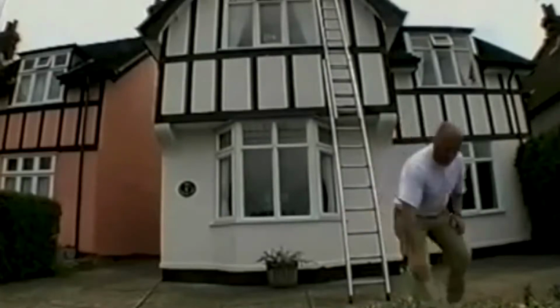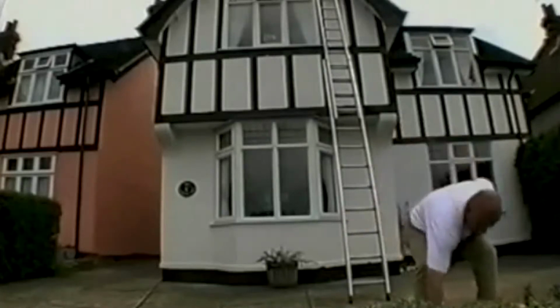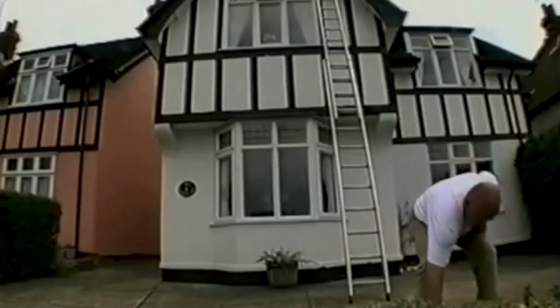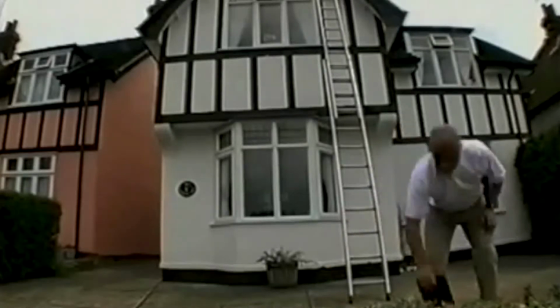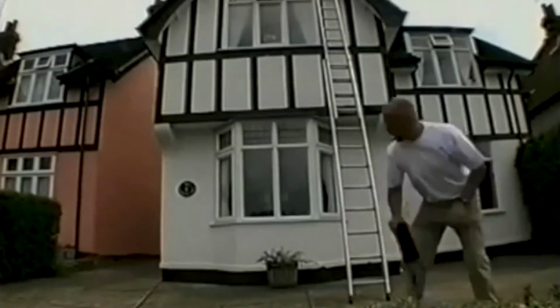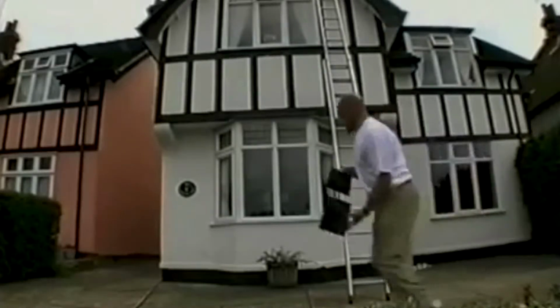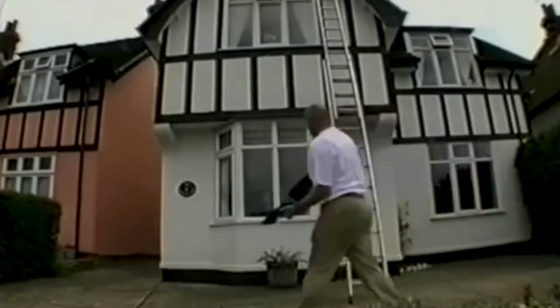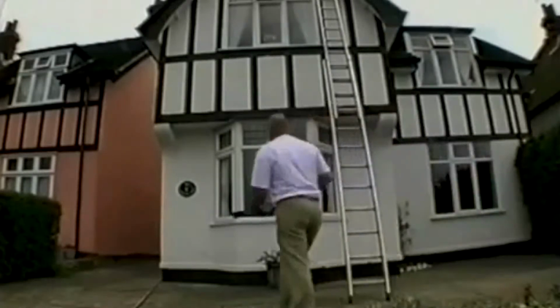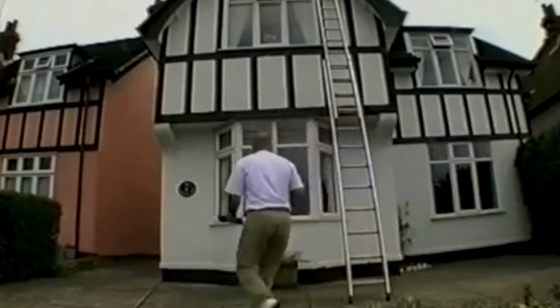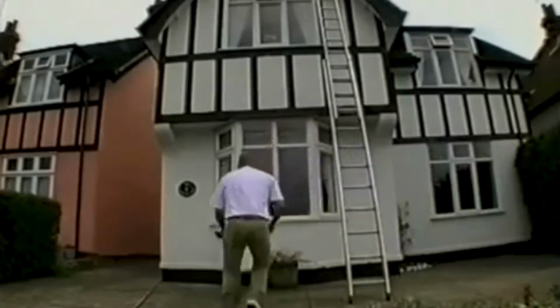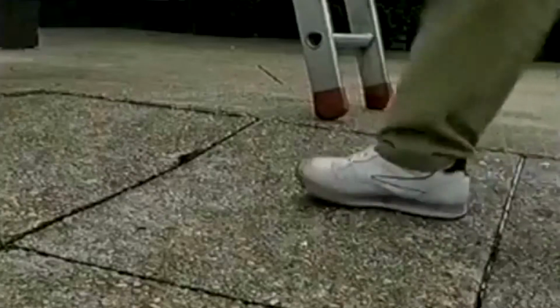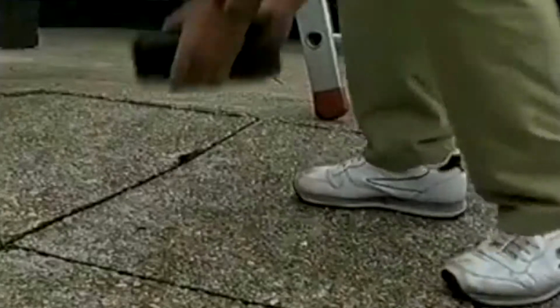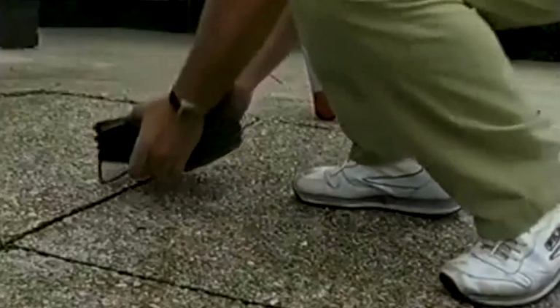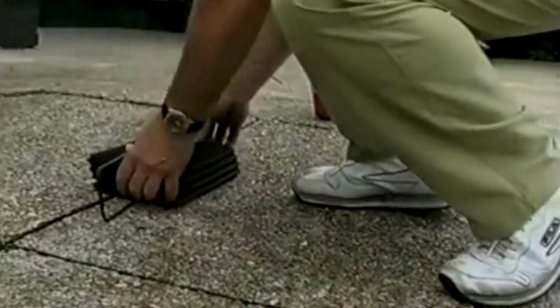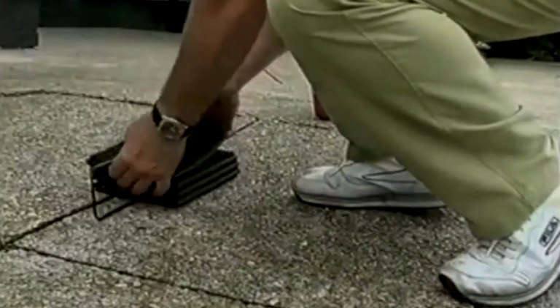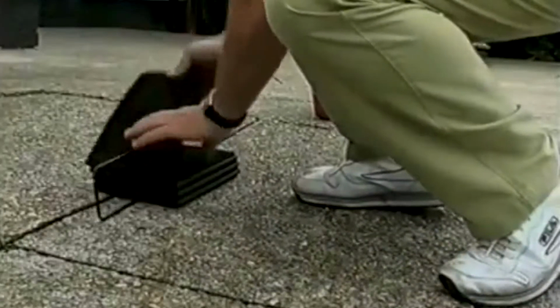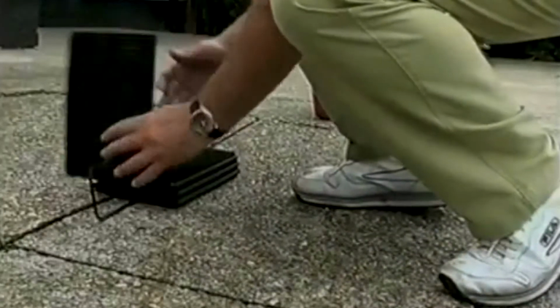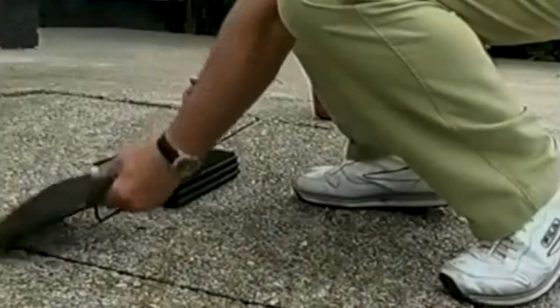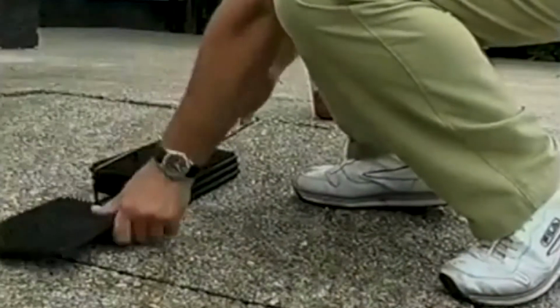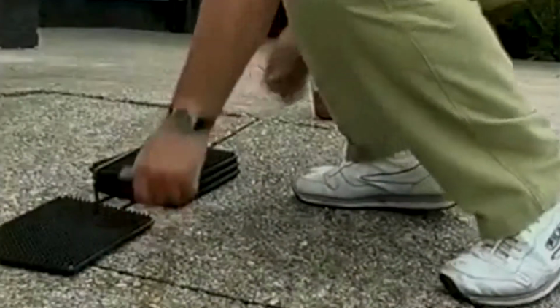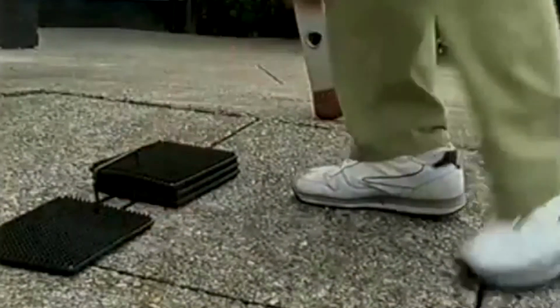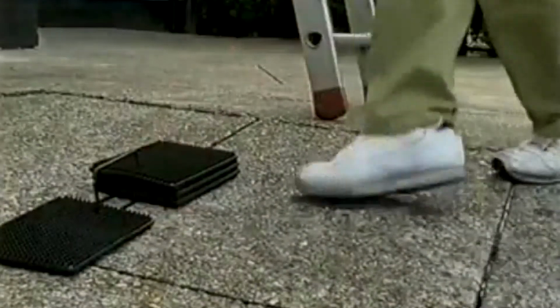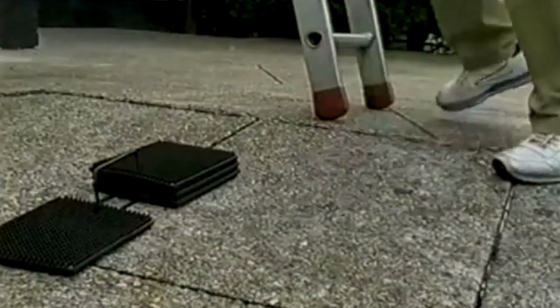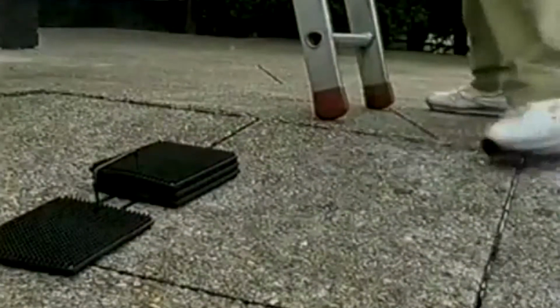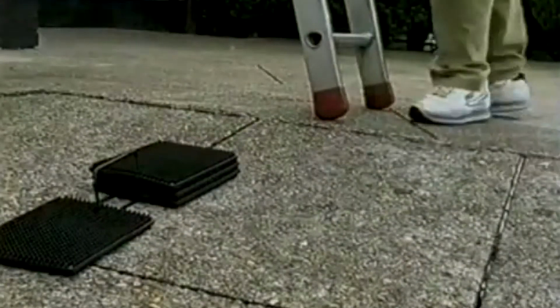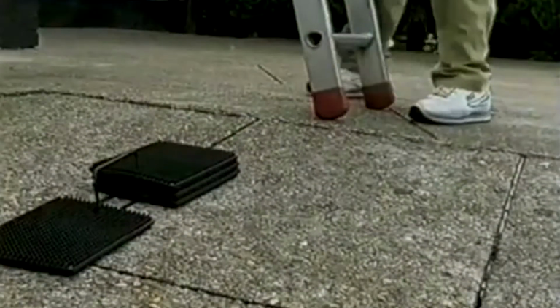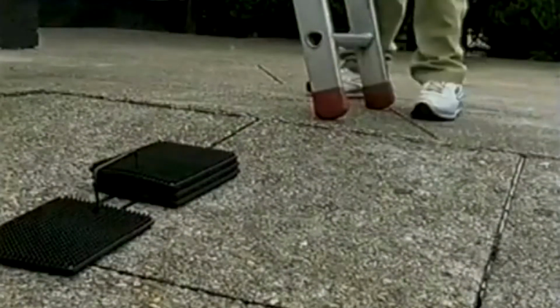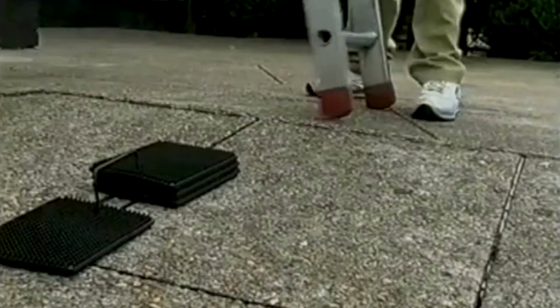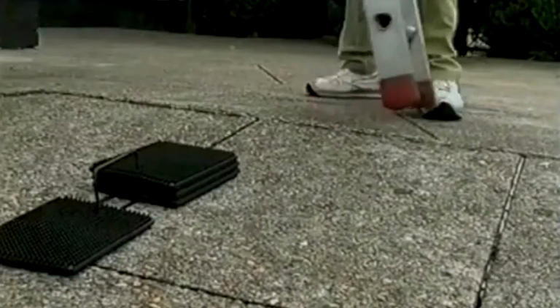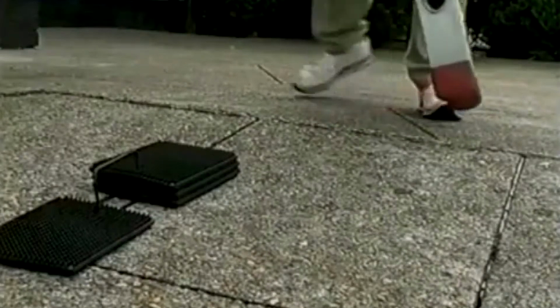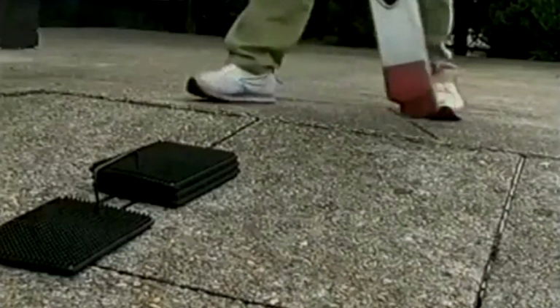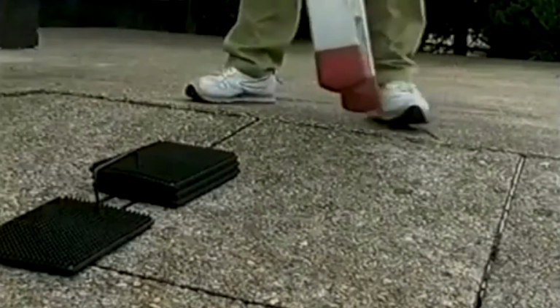Ladder mat overcomes this problem. By placing three of the four mats under the uneven foot, the ladder becomes vertical and safe to use.